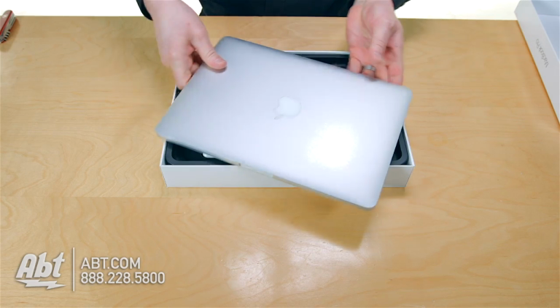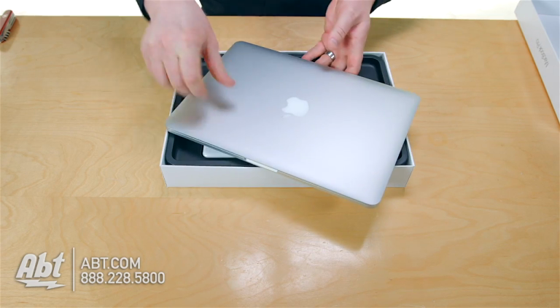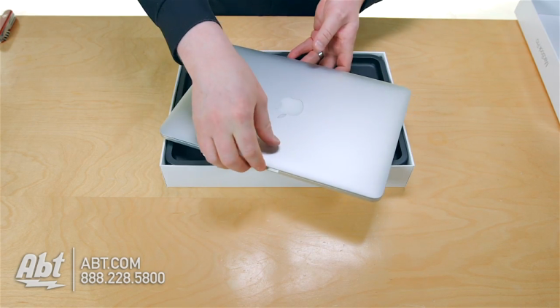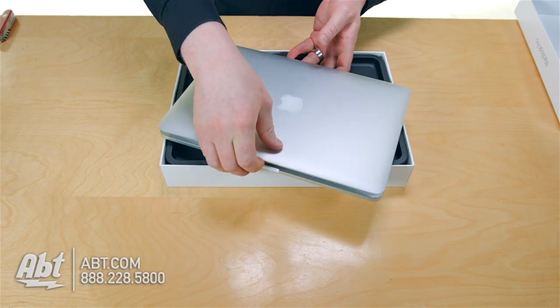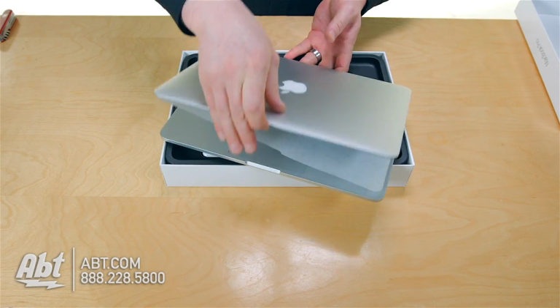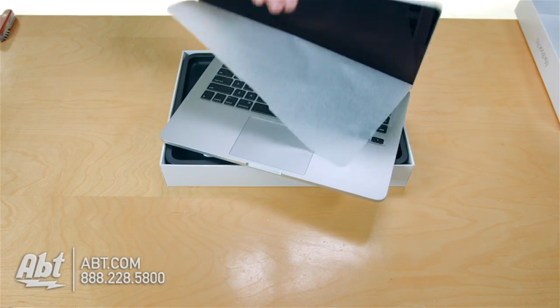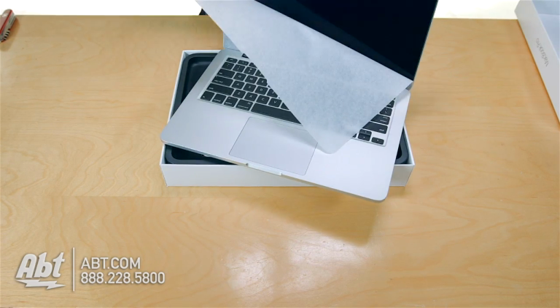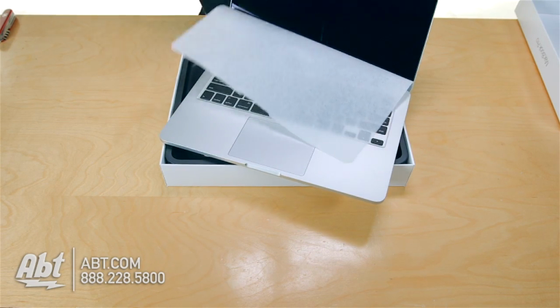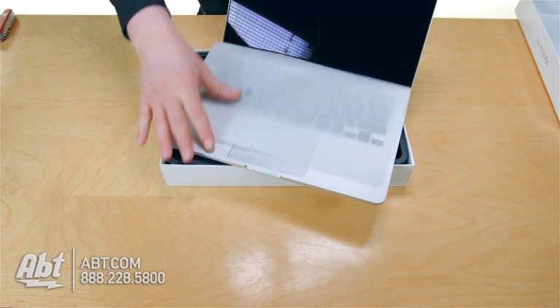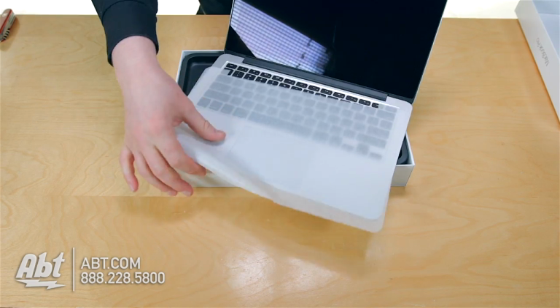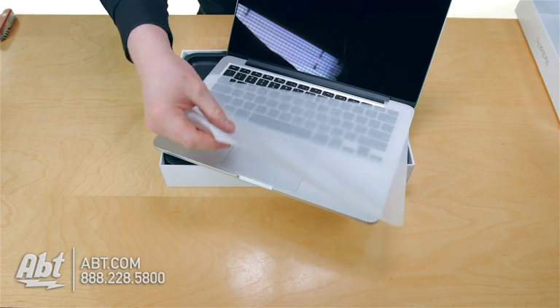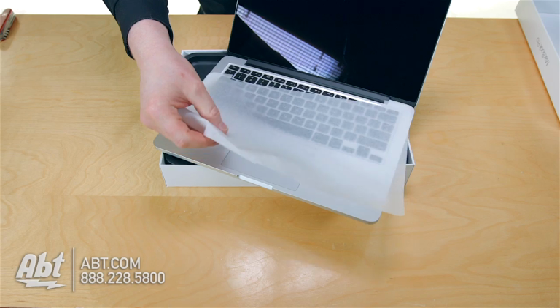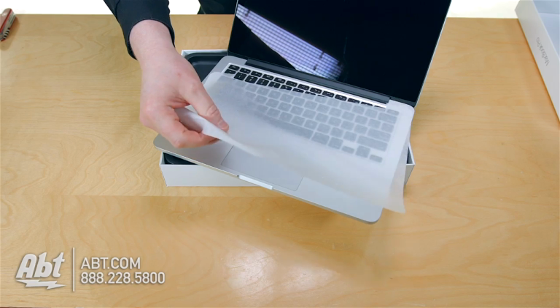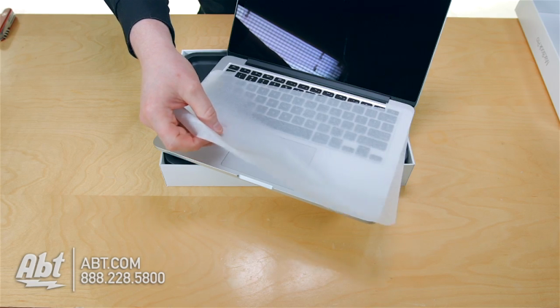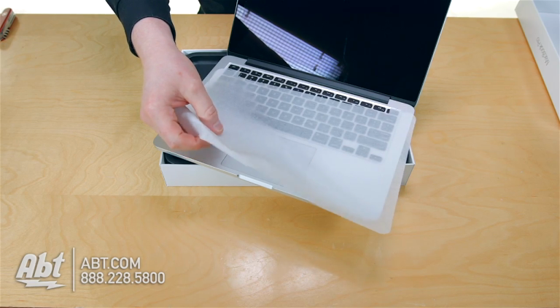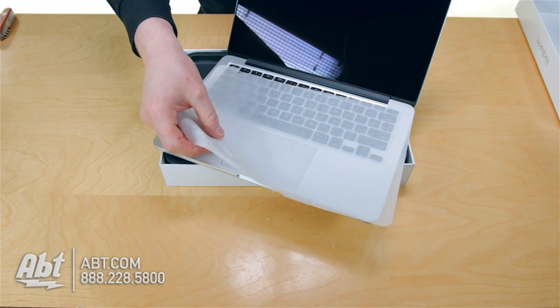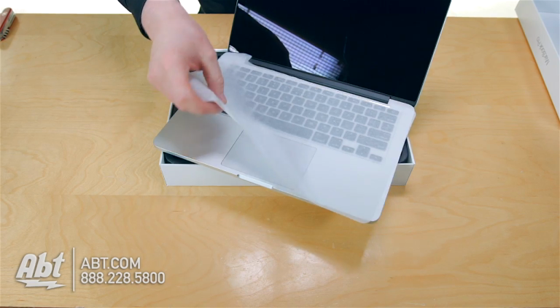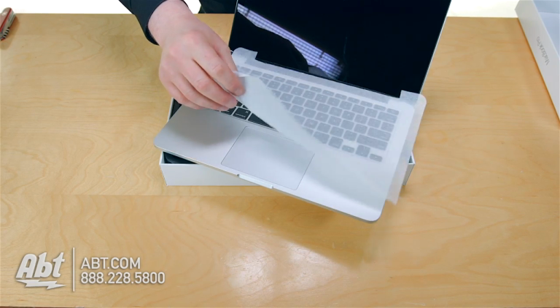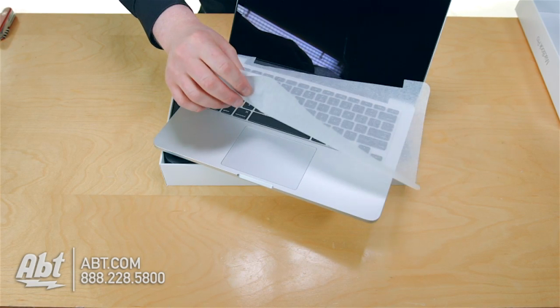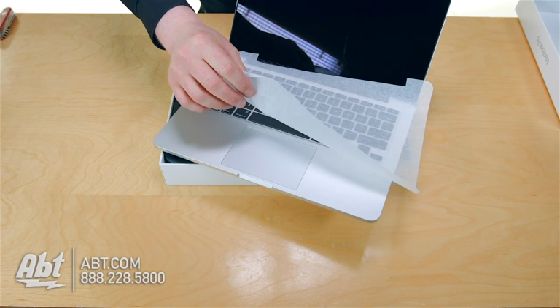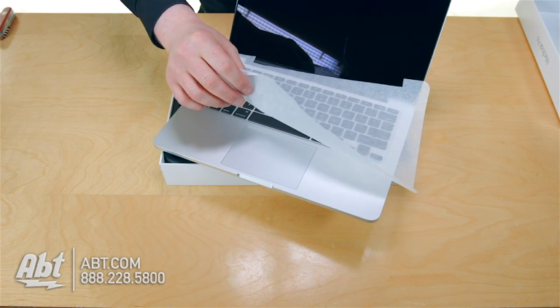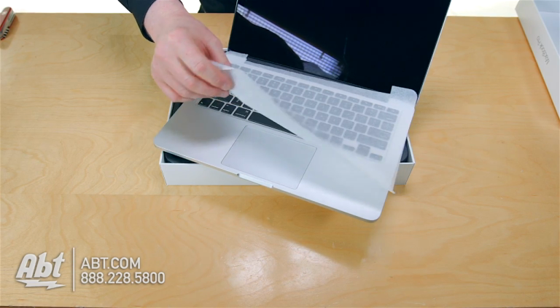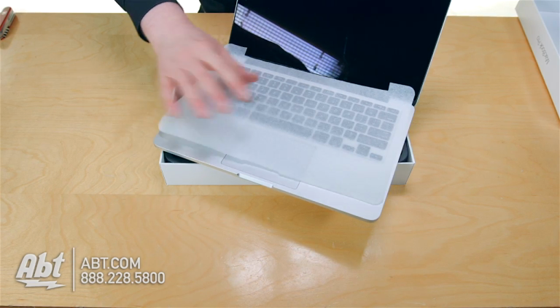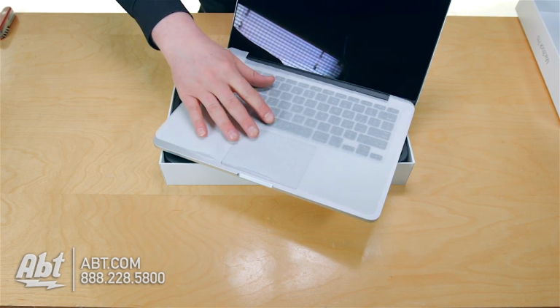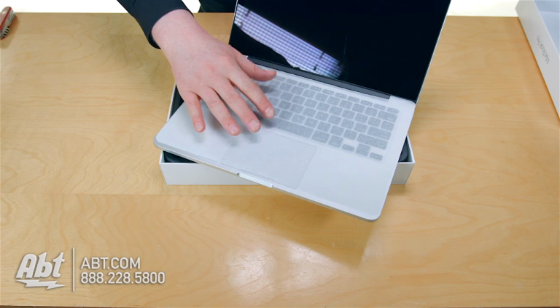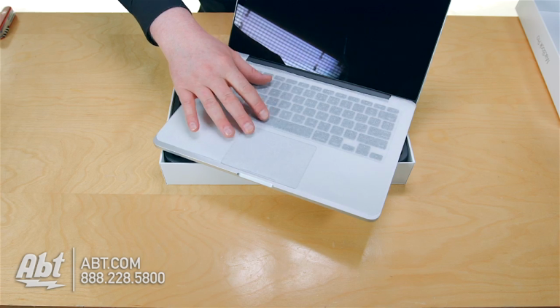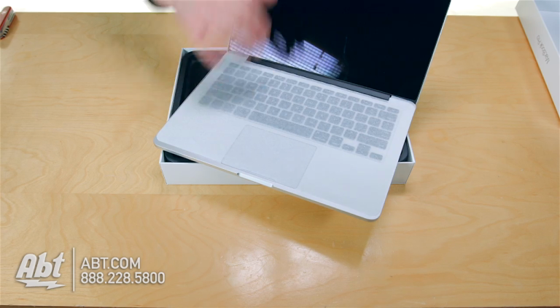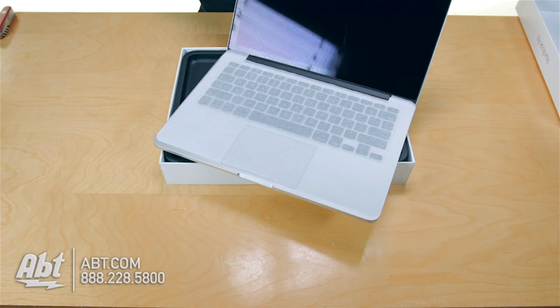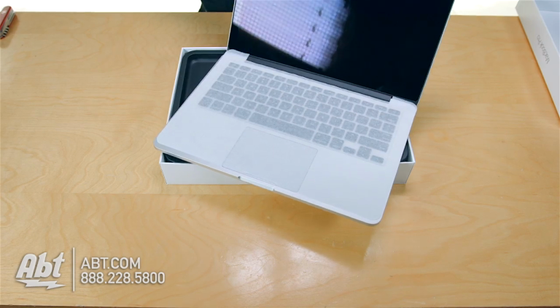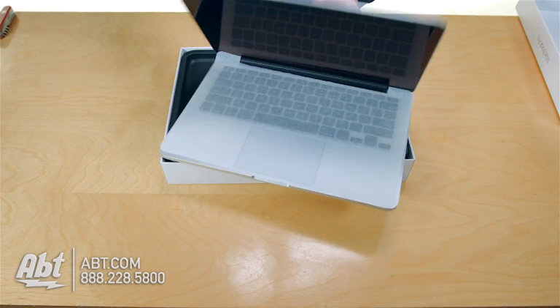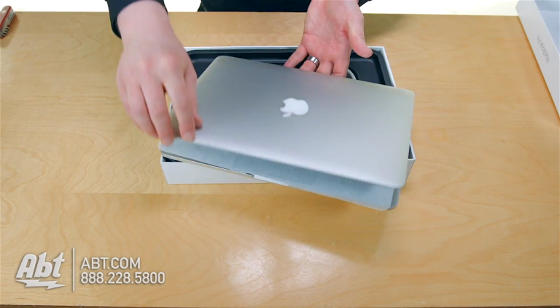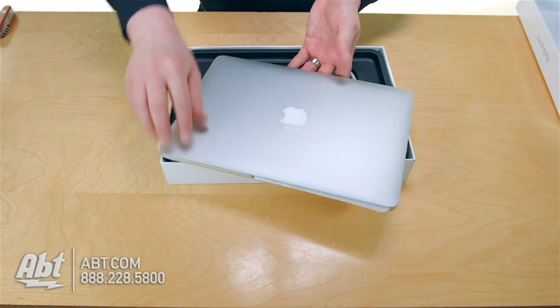By the way, your computer — when you open it up — it has a nice protector protecting the front of the screen. So there is a nice little sheet there making sure that your screen is blemish free.